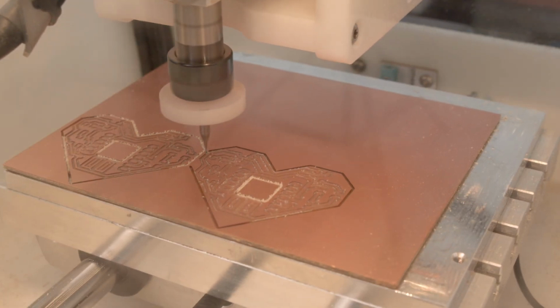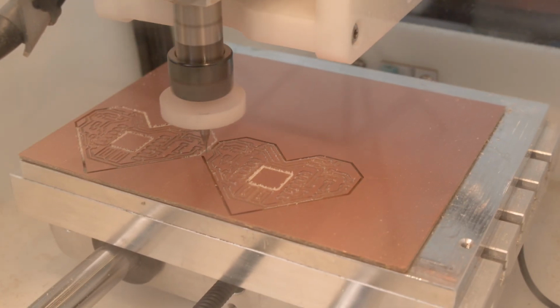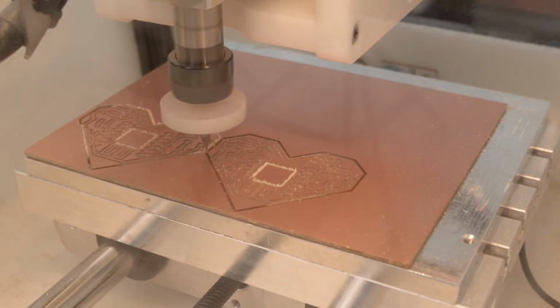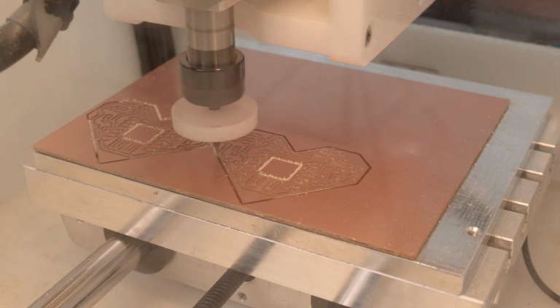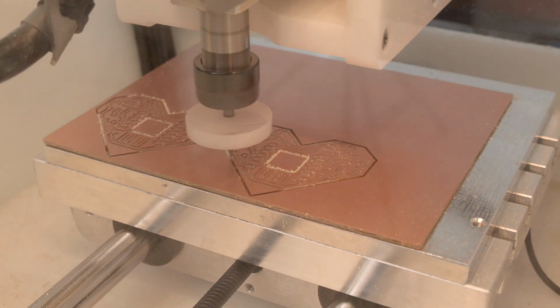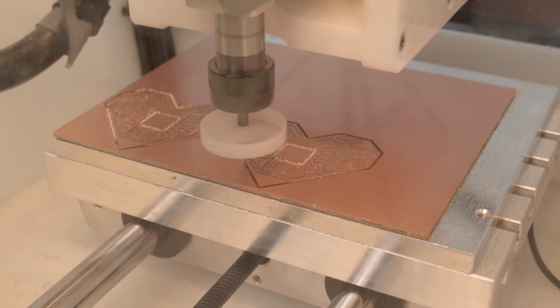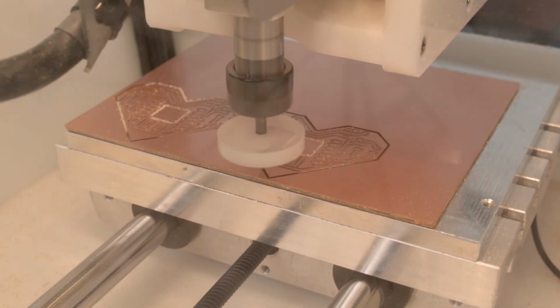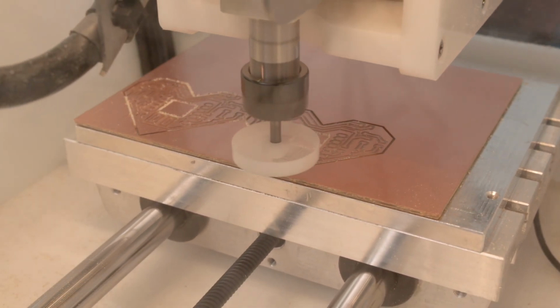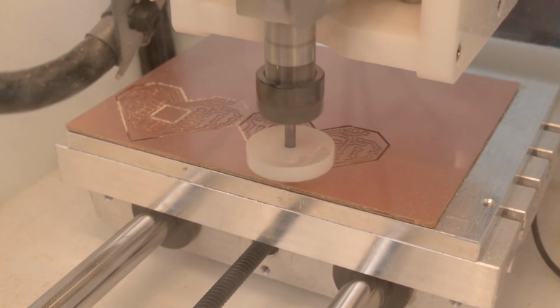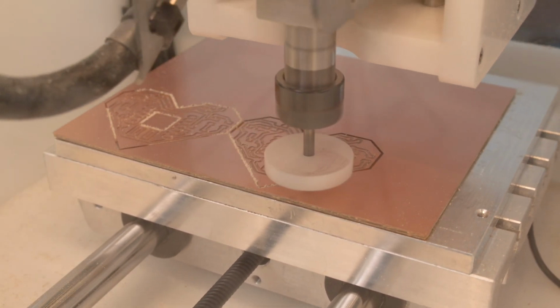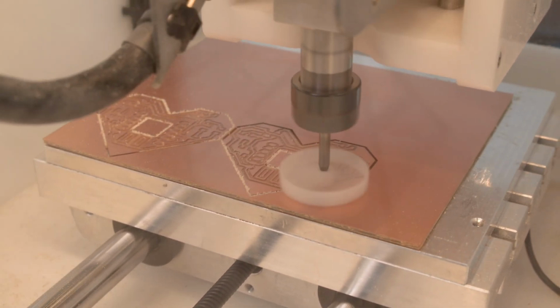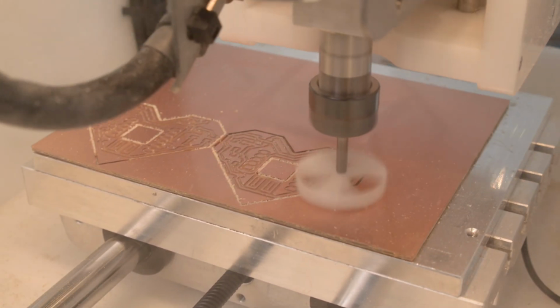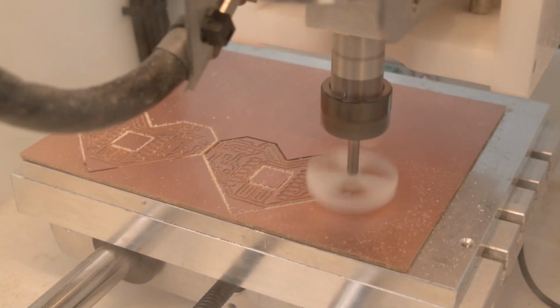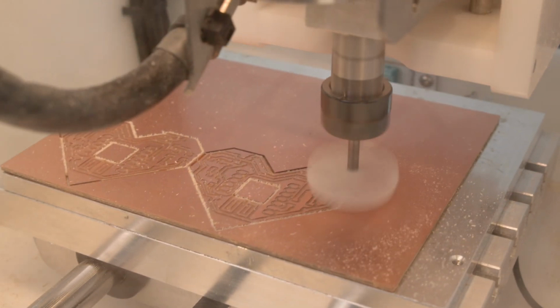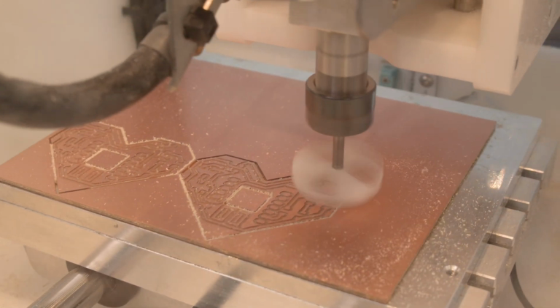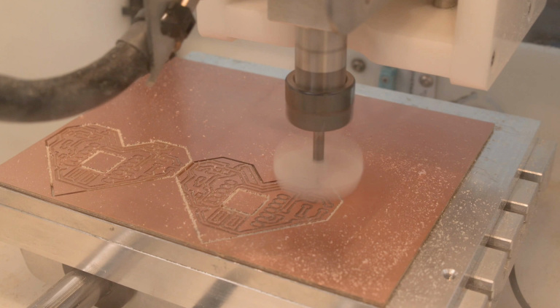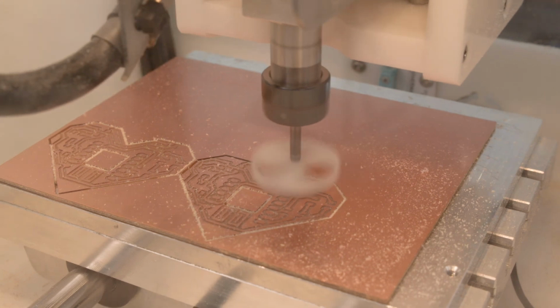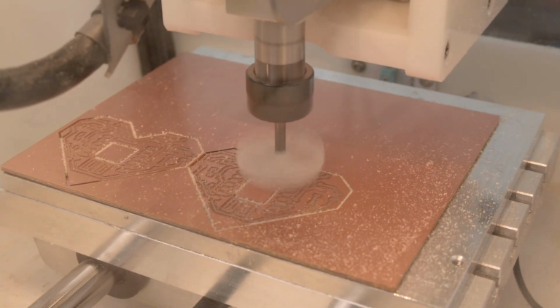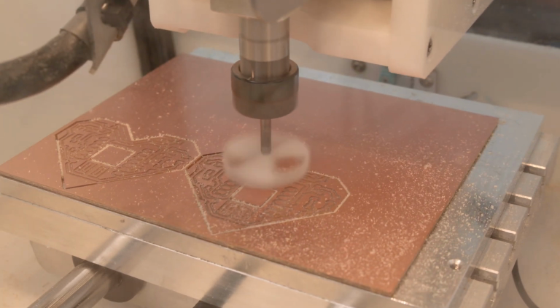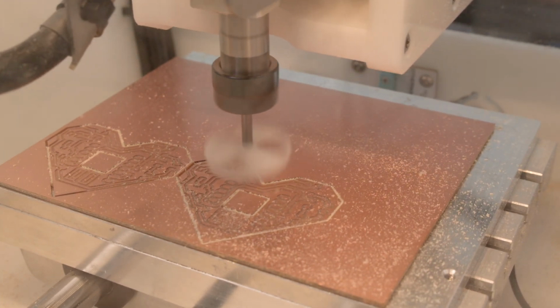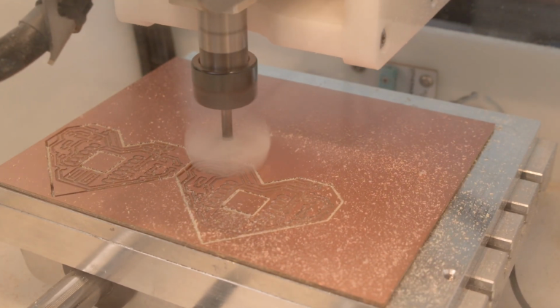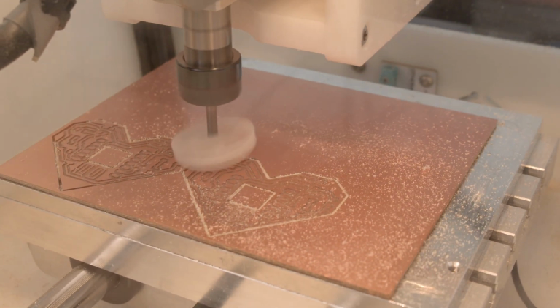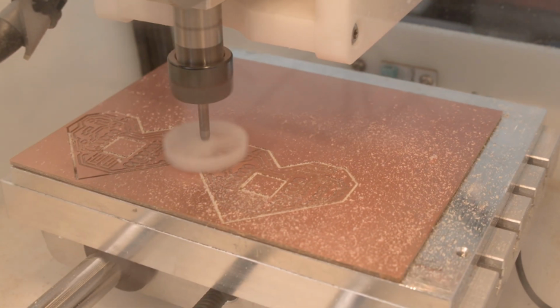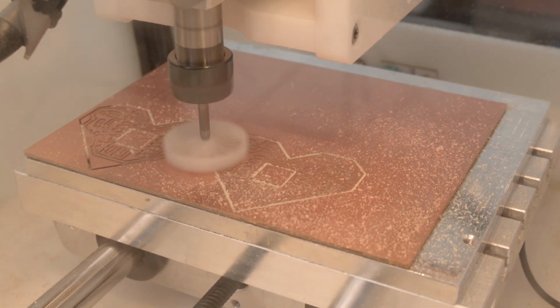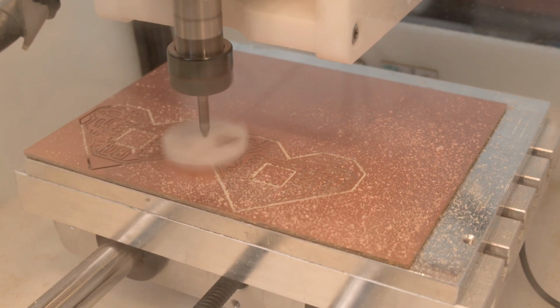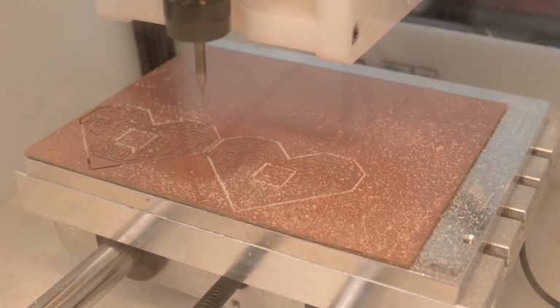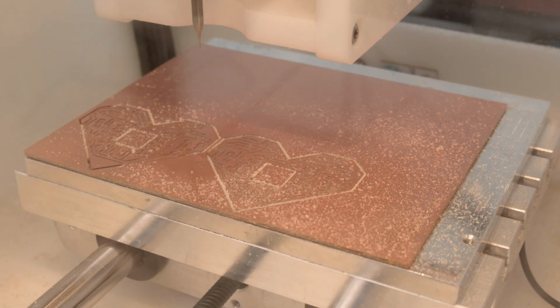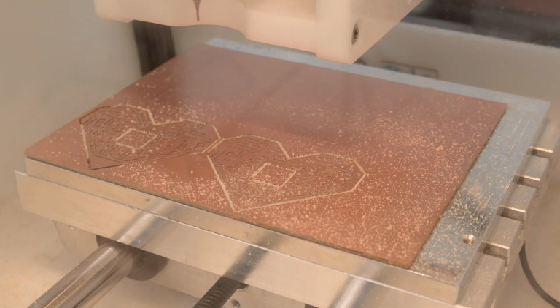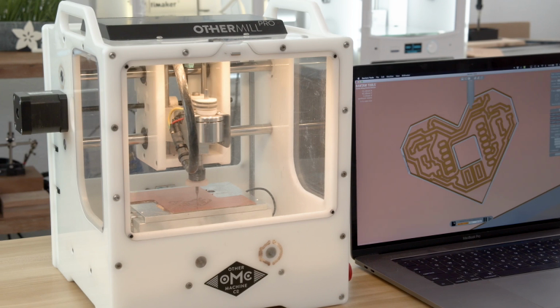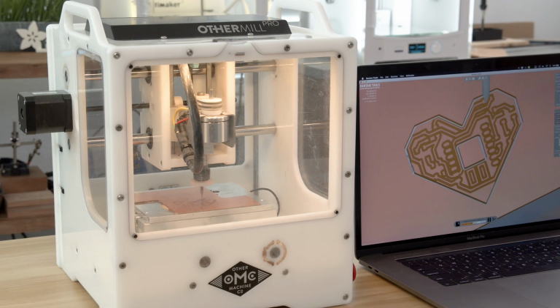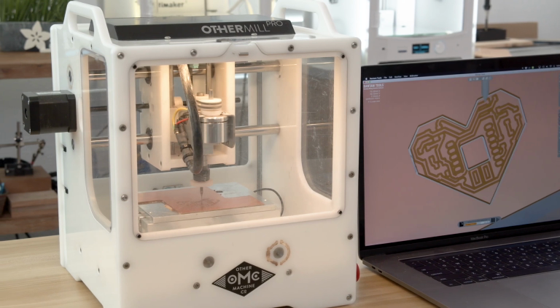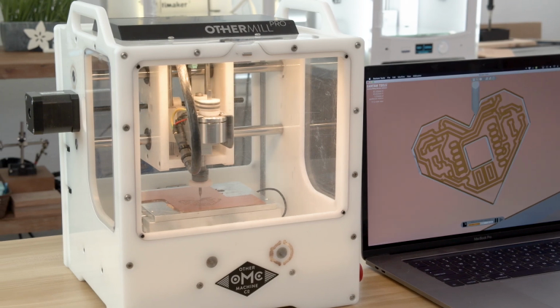While cutting the outline, the fan bit got loose and flew off the end mill. Scary for sure — I let the machine go instead of hitting the emergency stop. Thankfully this didn't affect the cut, so I just stuck it back on and the tool persisted.